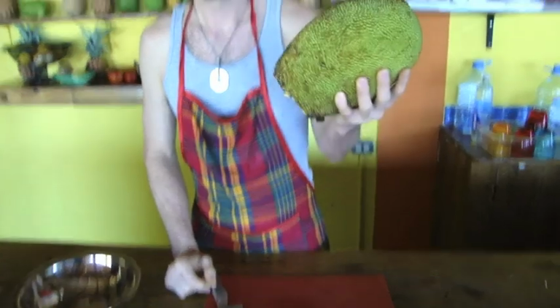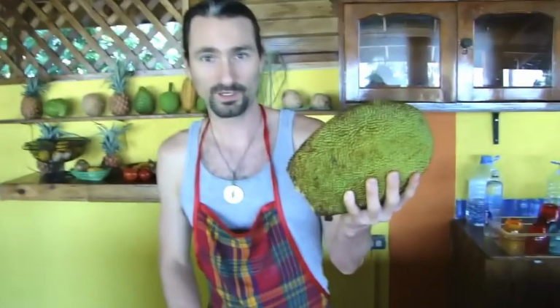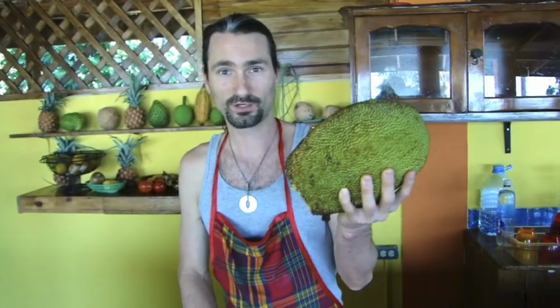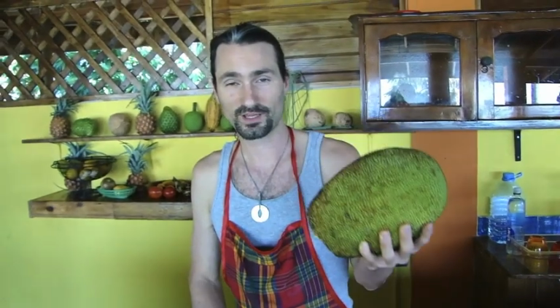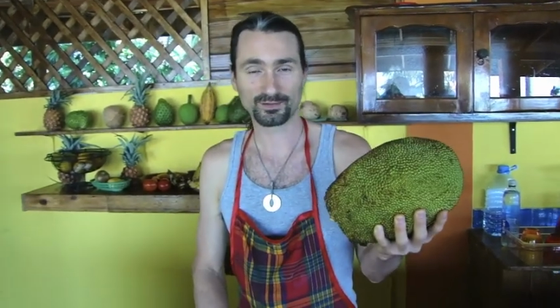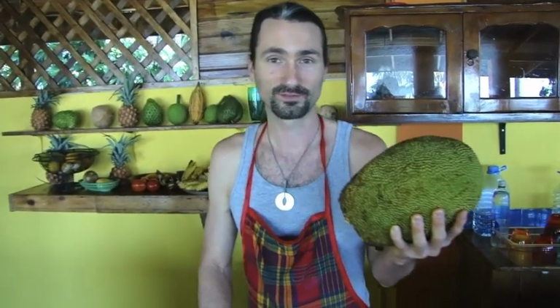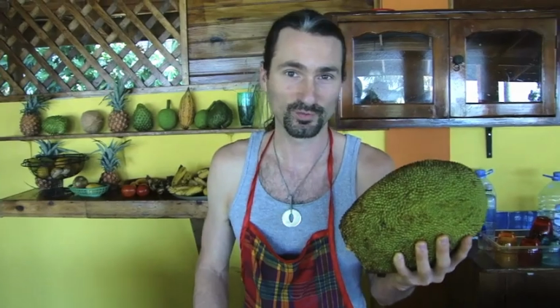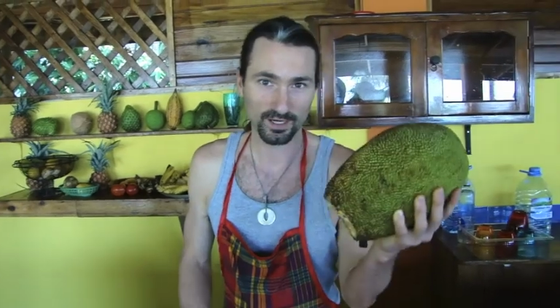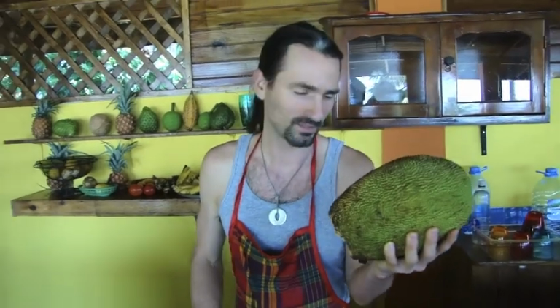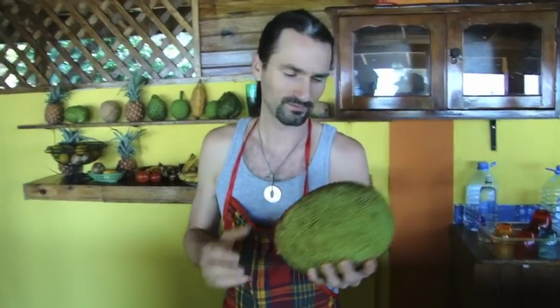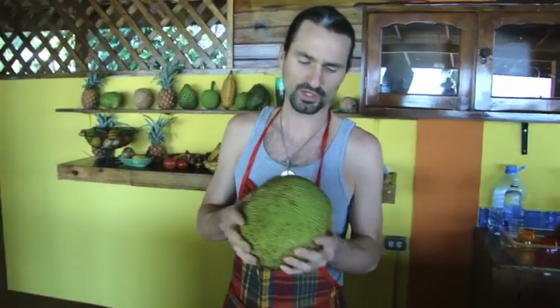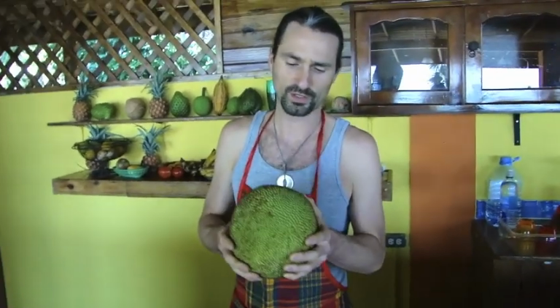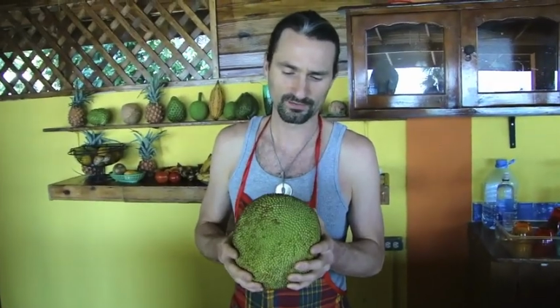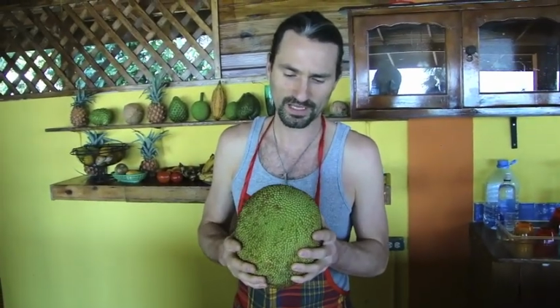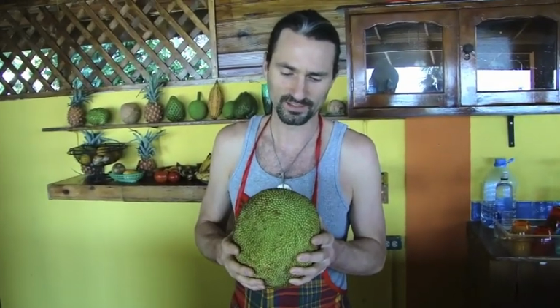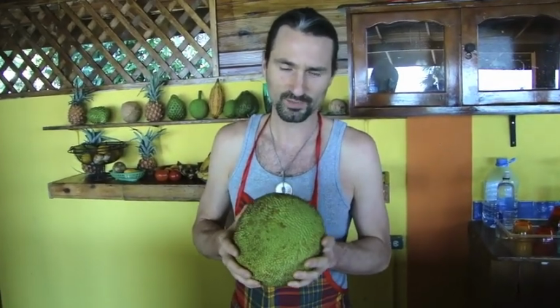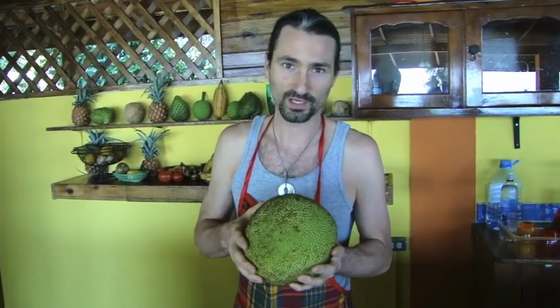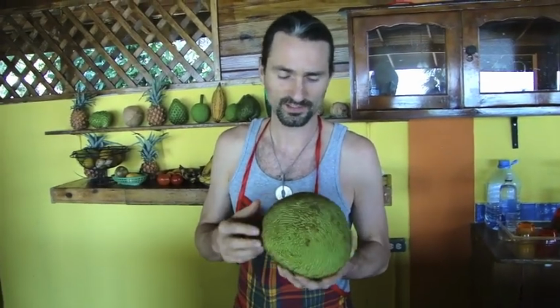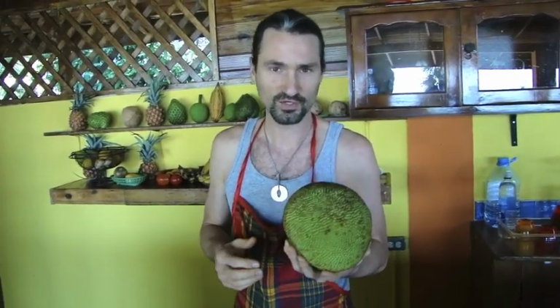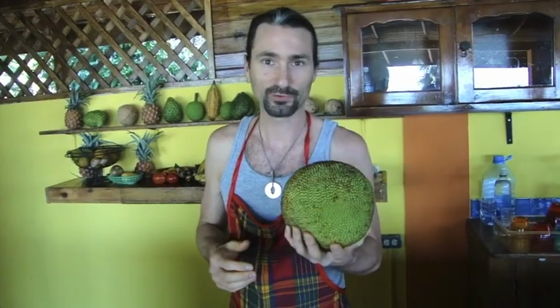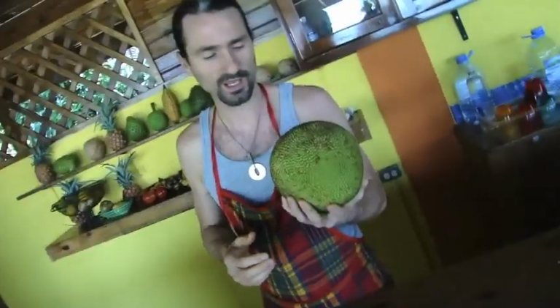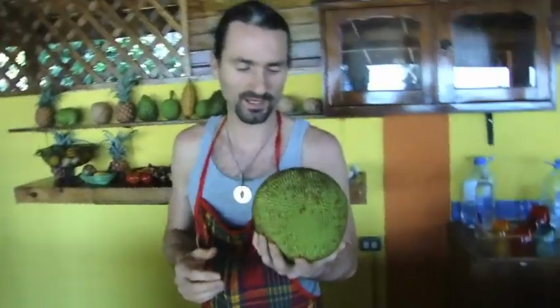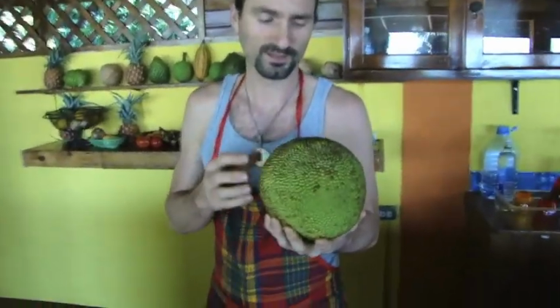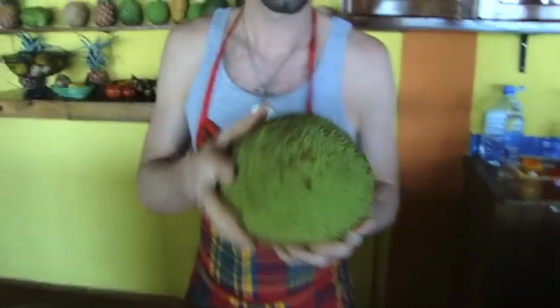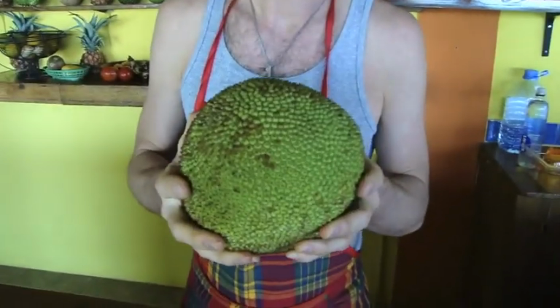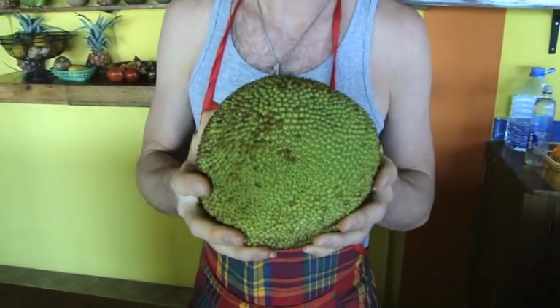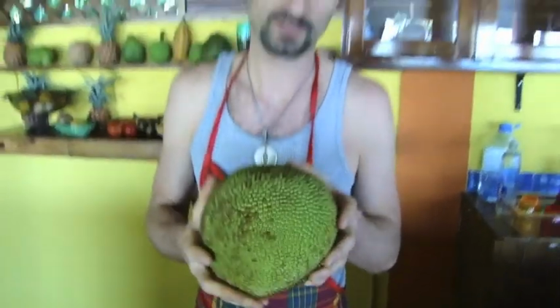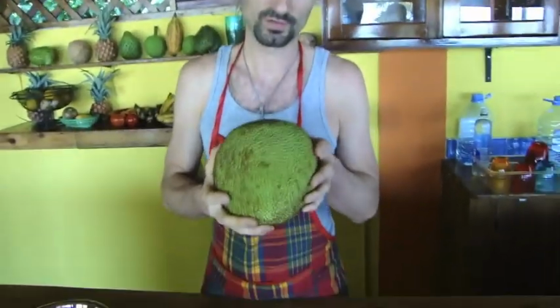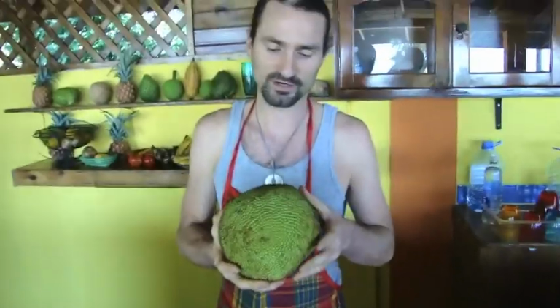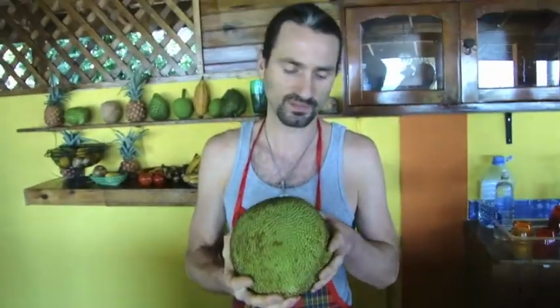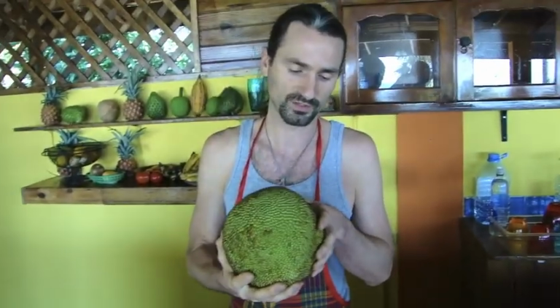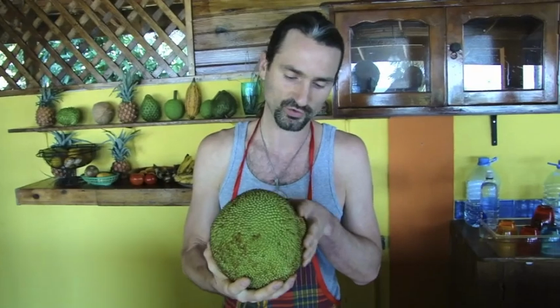Greetings boys and girls, Chef Adam in Jamaica. In January we have a special guest: jackfruit today. Also known as the tree of the jackfruit, it's called the Jack Tree.